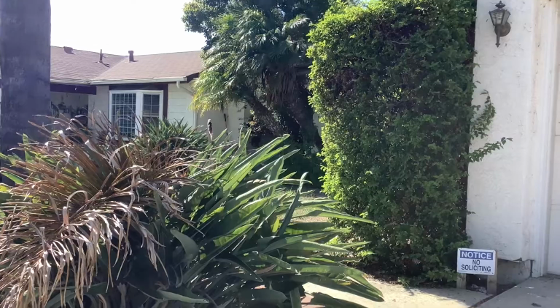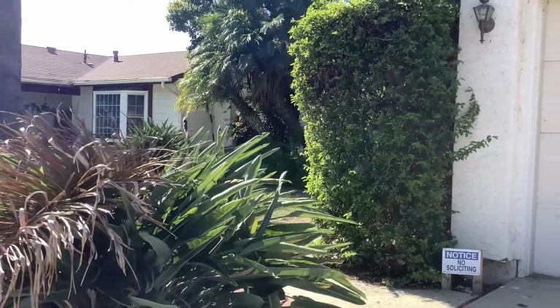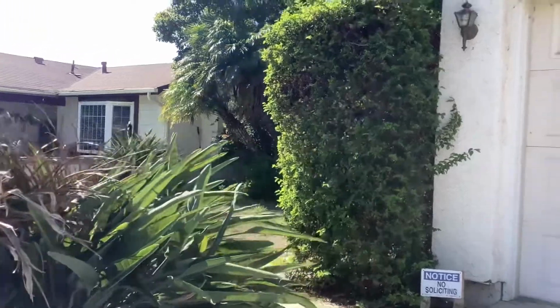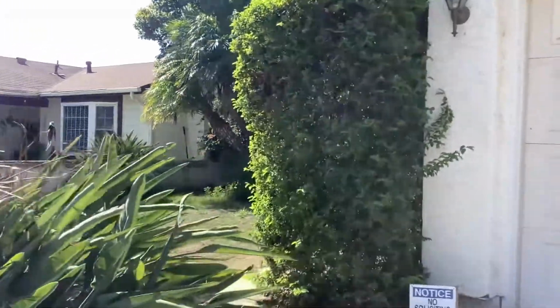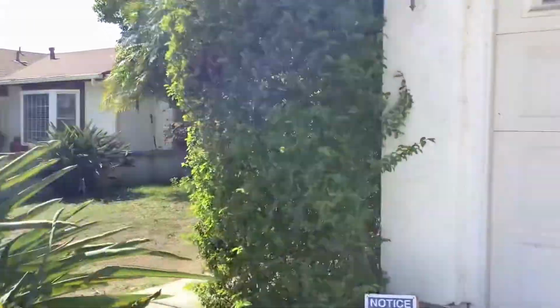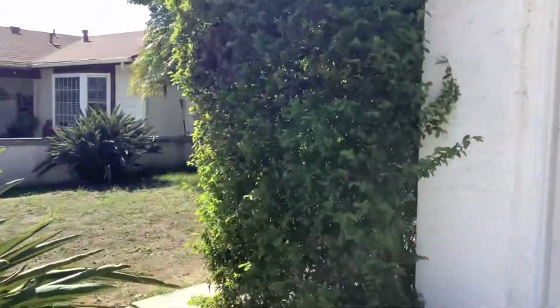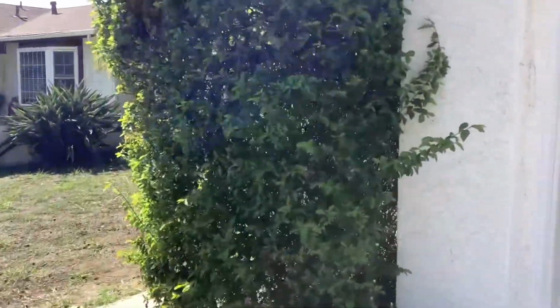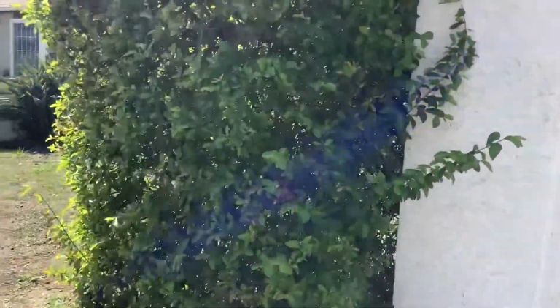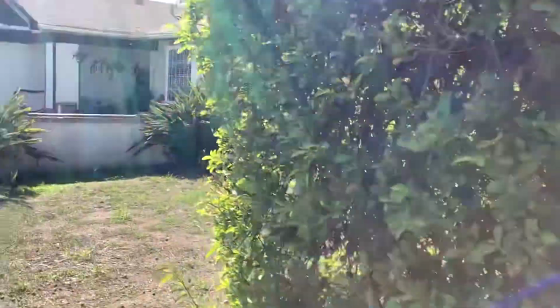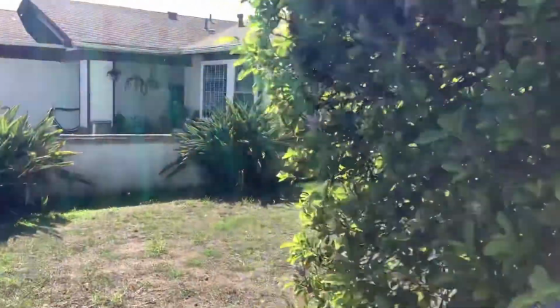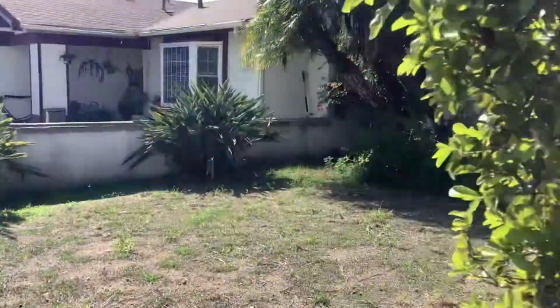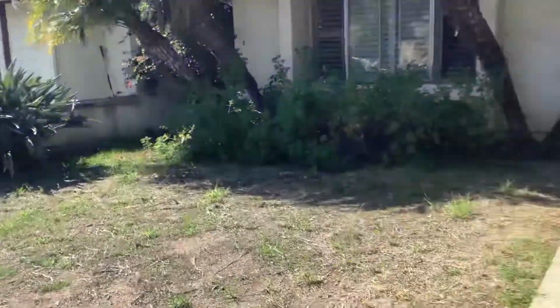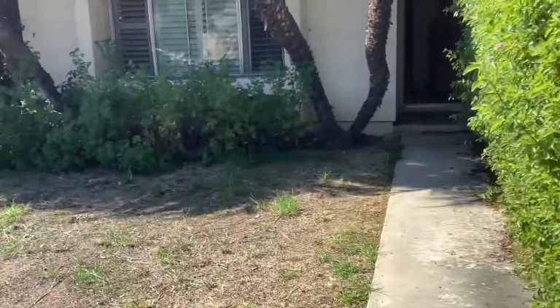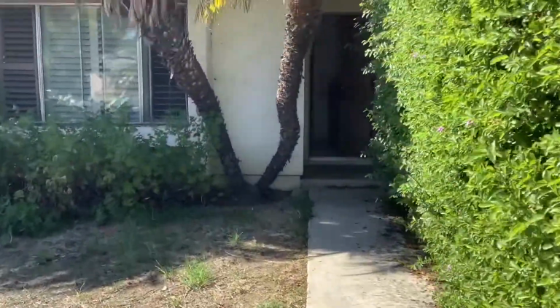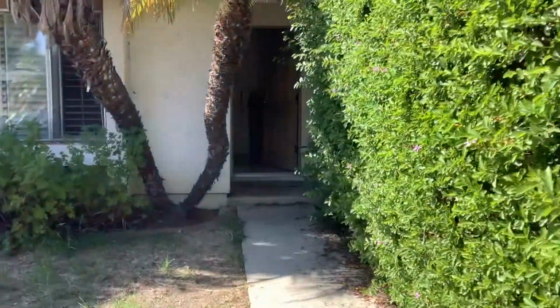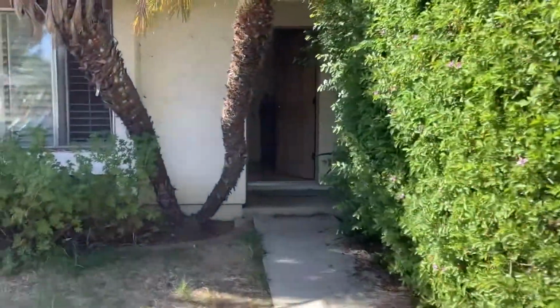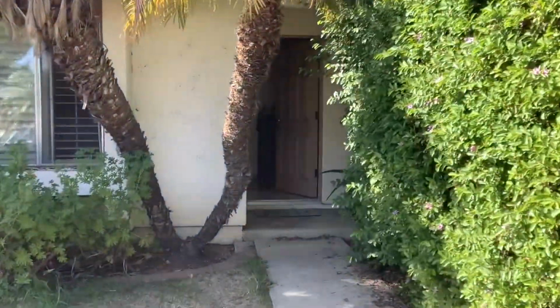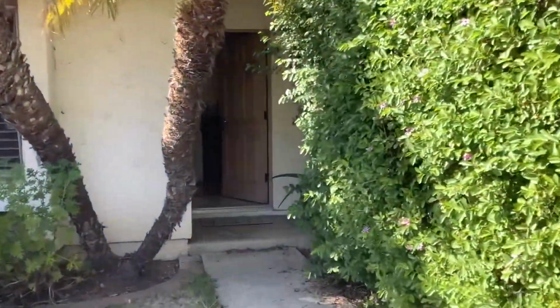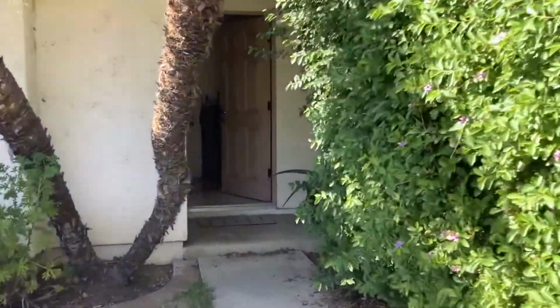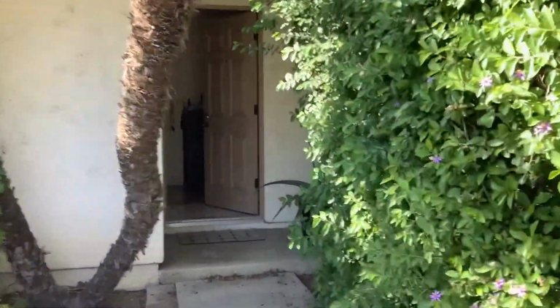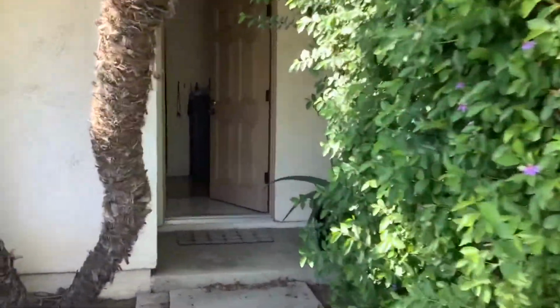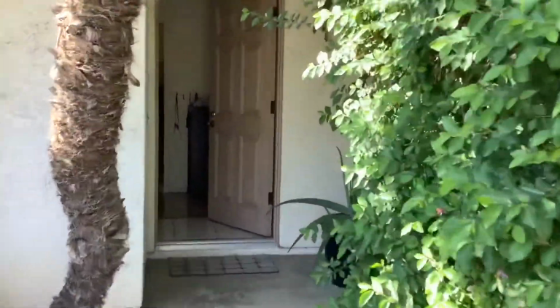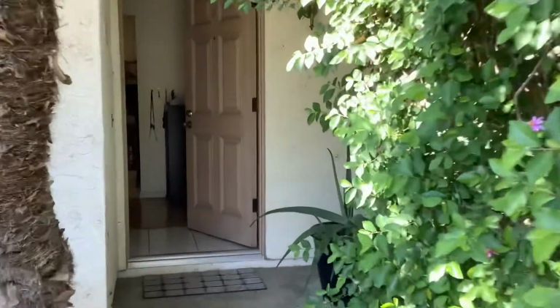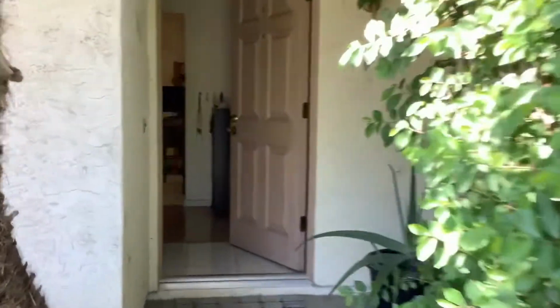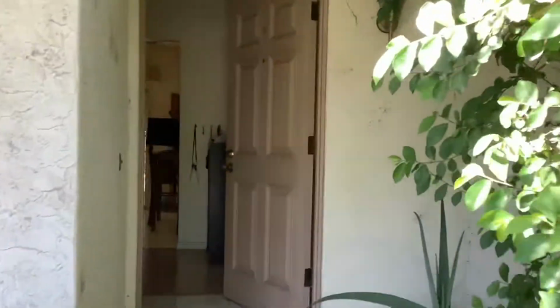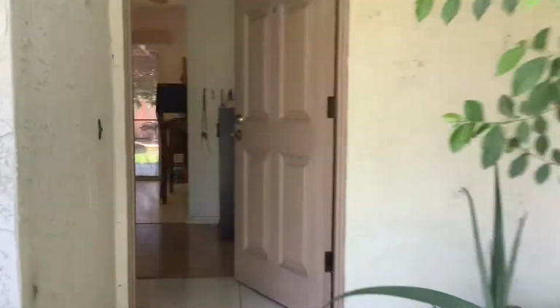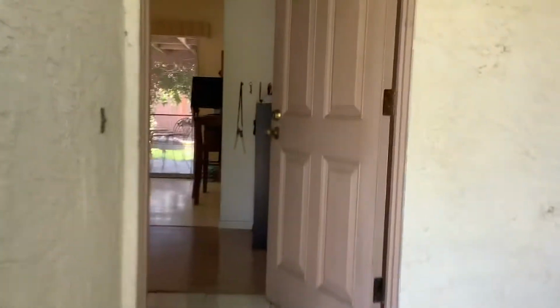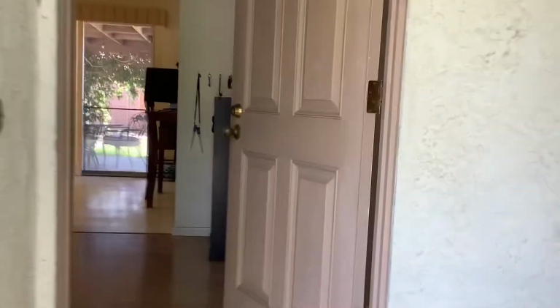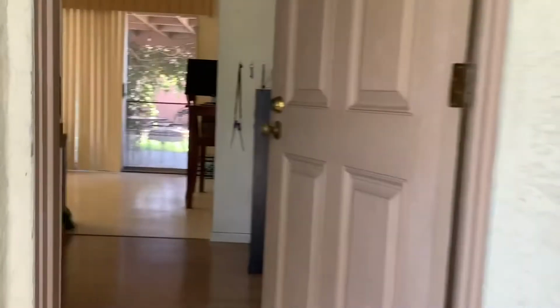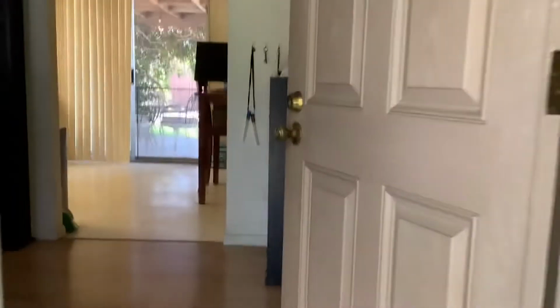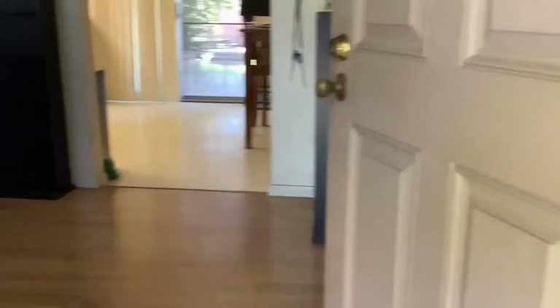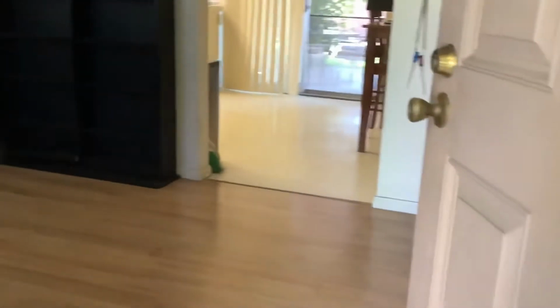This is a virtual tour for 10084 Keebler Drive in Mira Mesa. It is a two-bedroom, two-bath, single-level detached home, 1008 square feet.